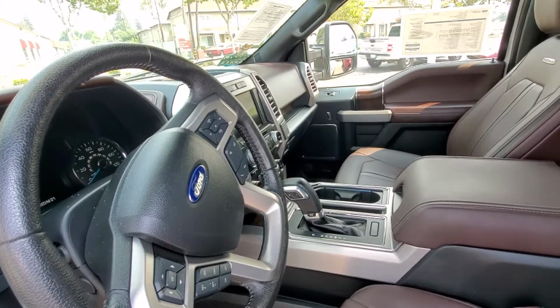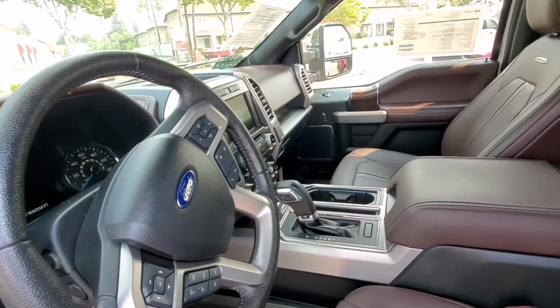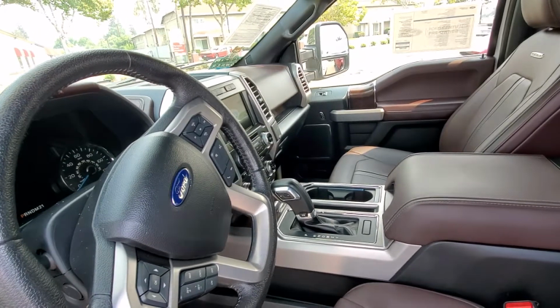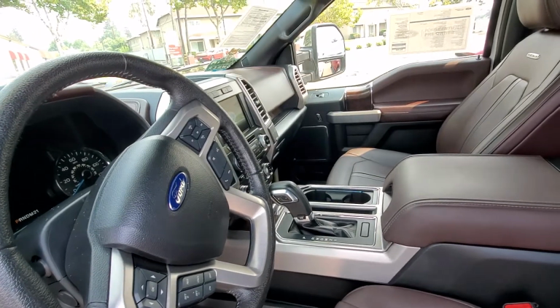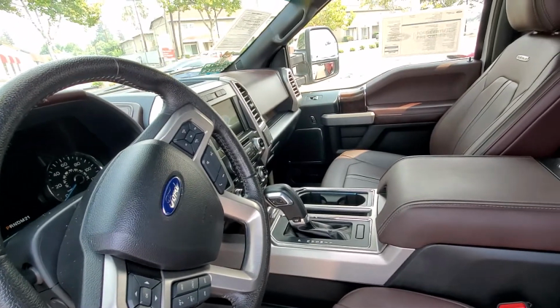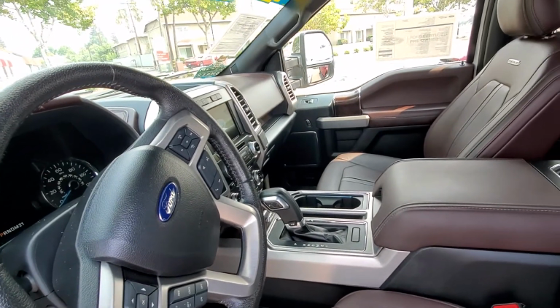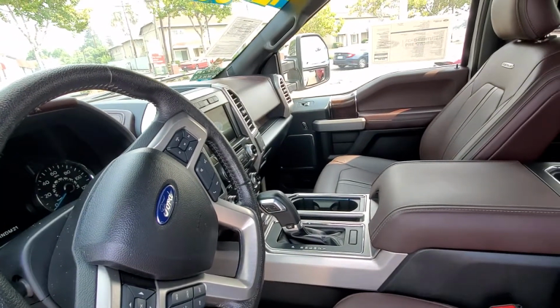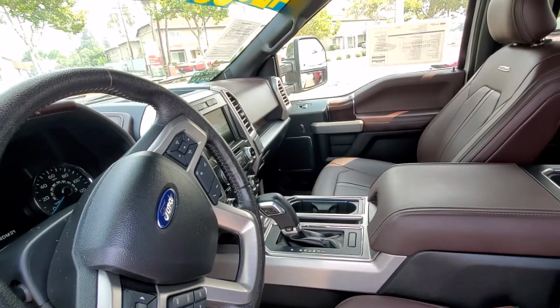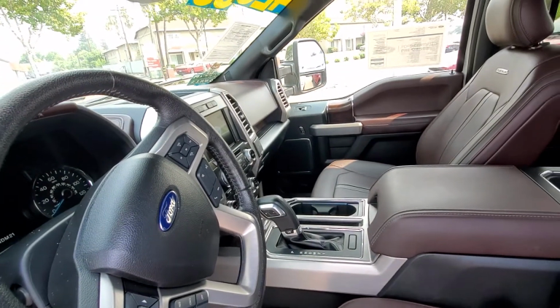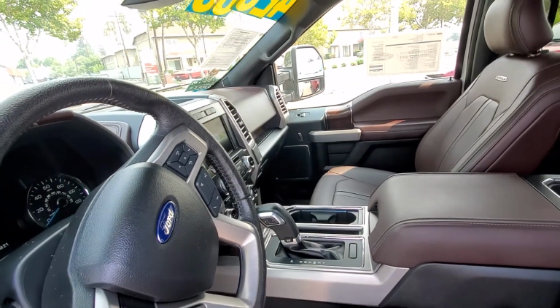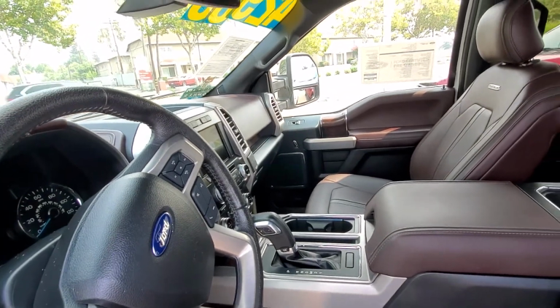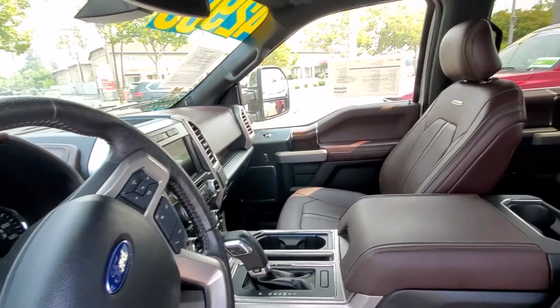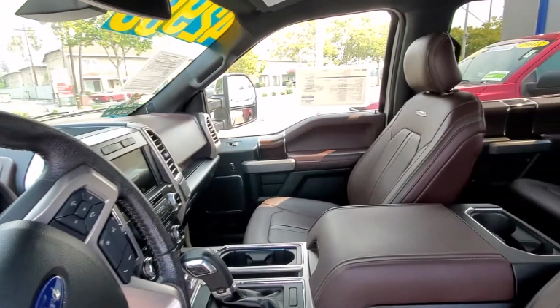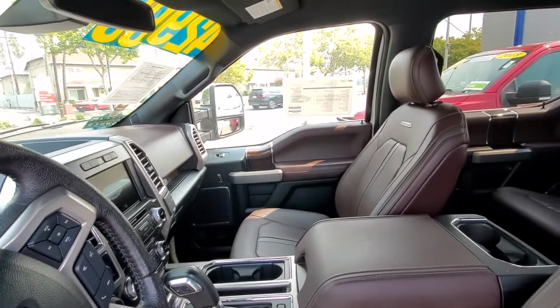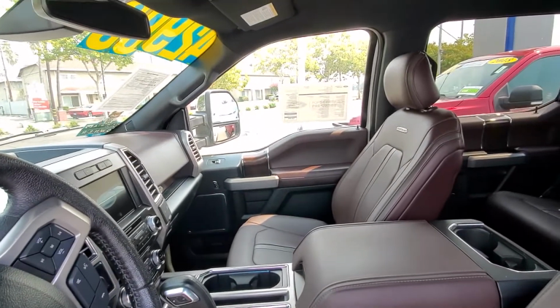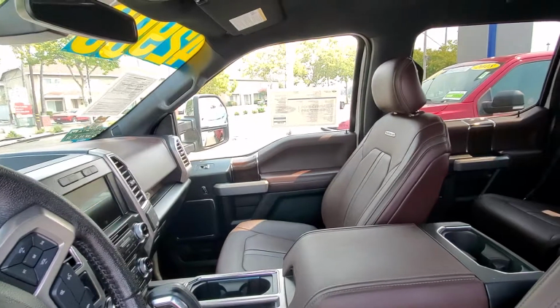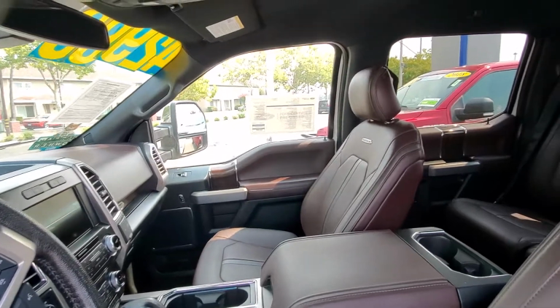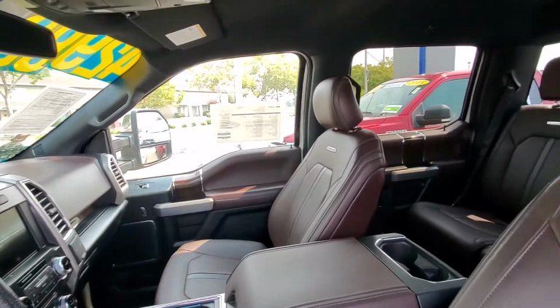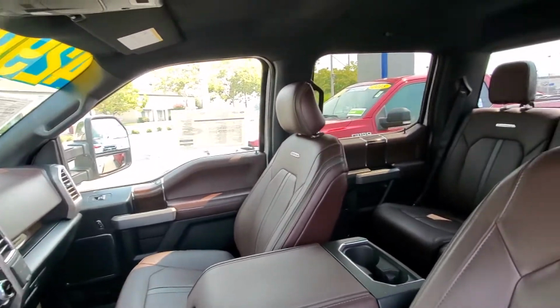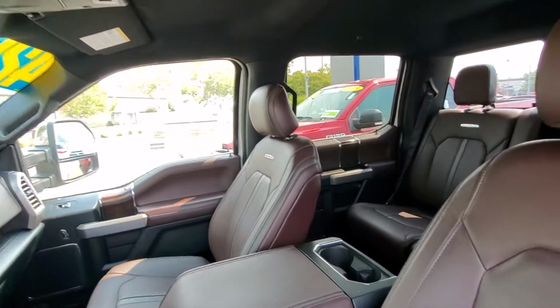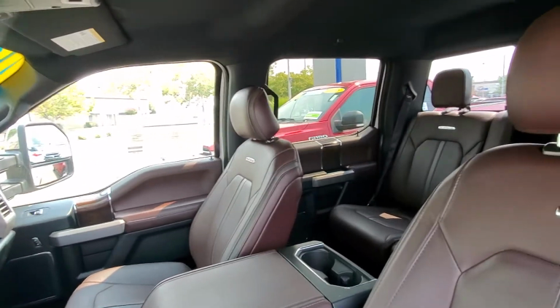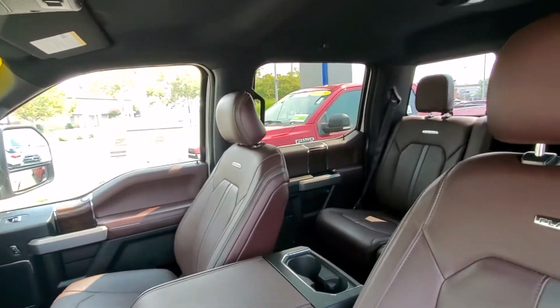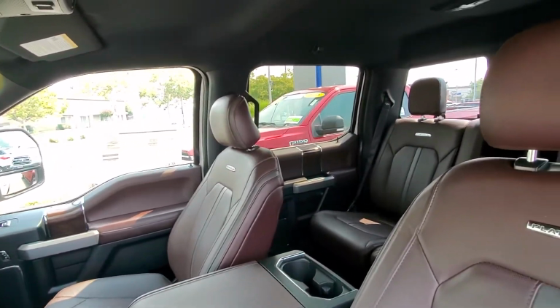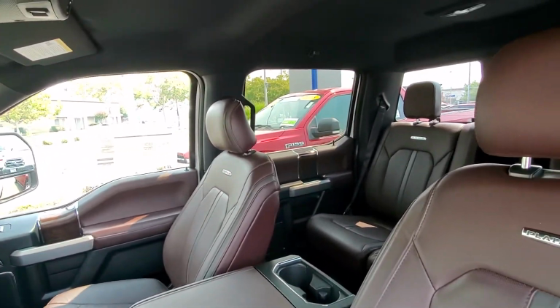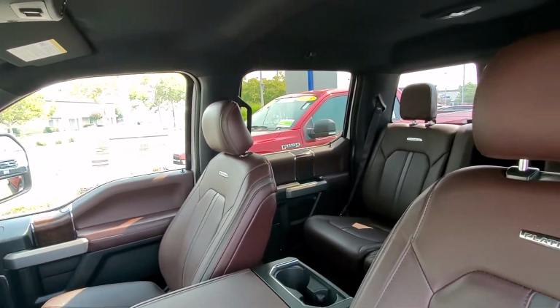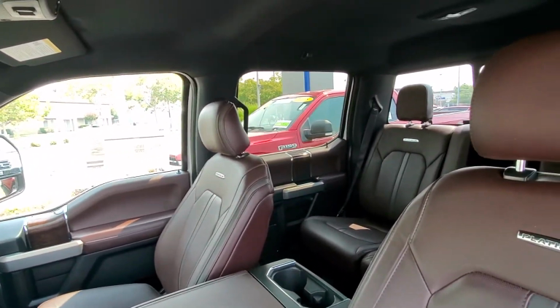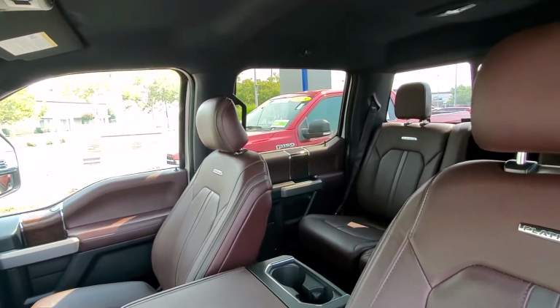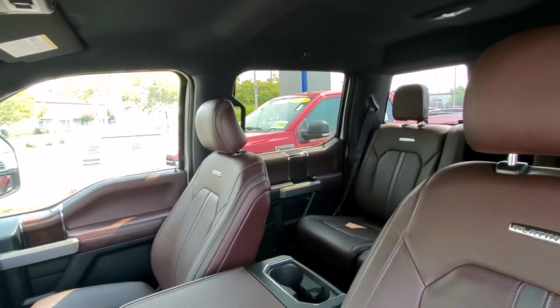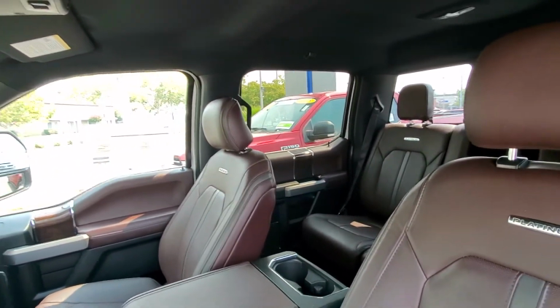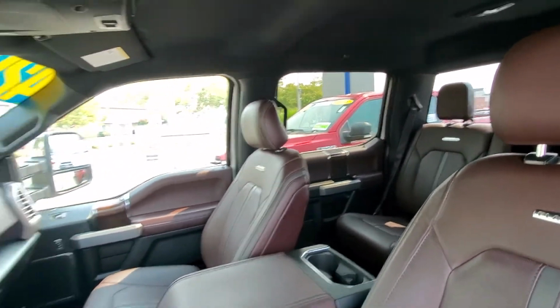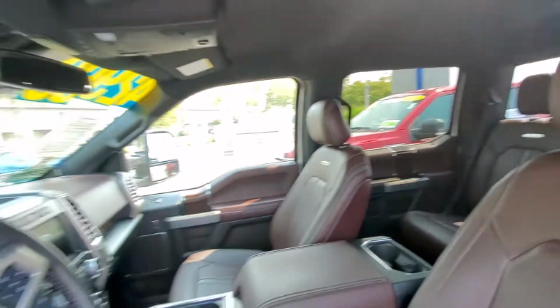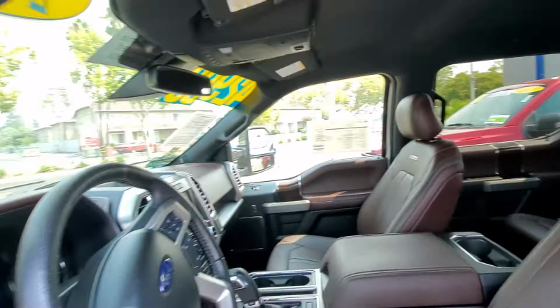It is a one-owner vehicle. I did have a chance to drive this vehicle, and it's beautiful and handles quite well.